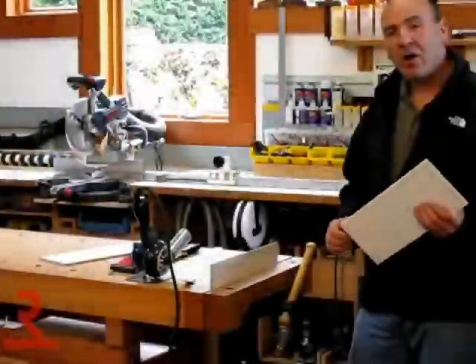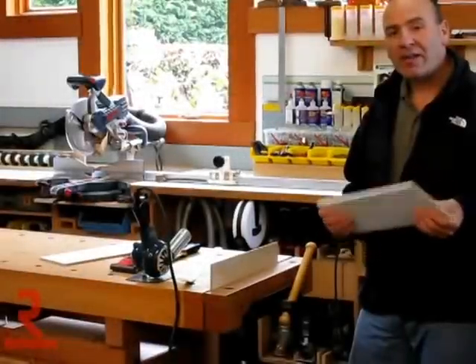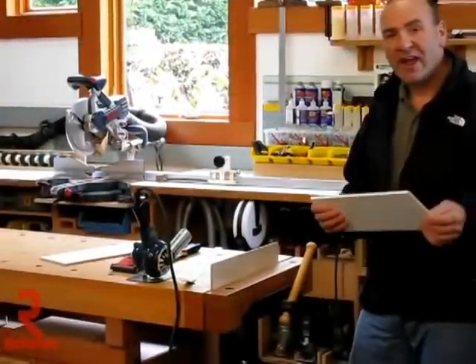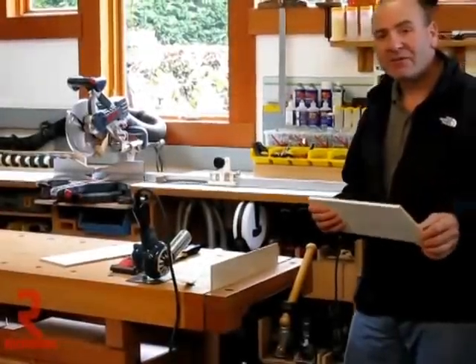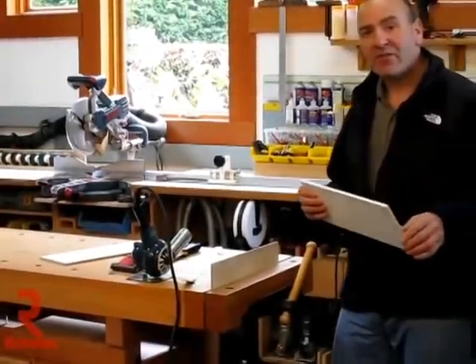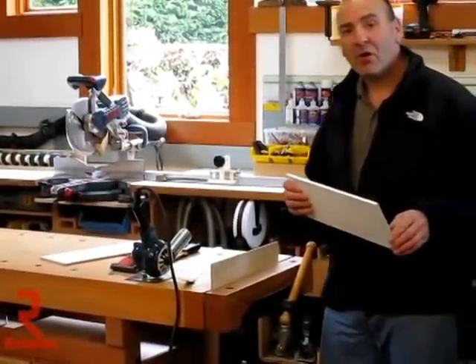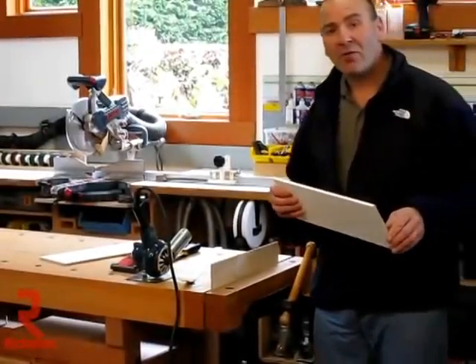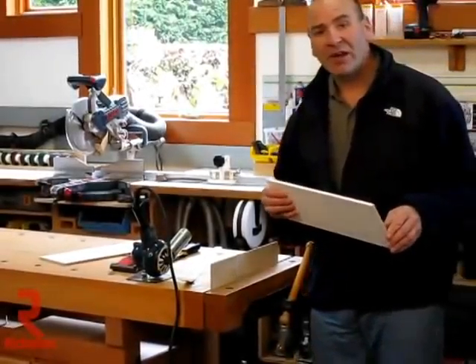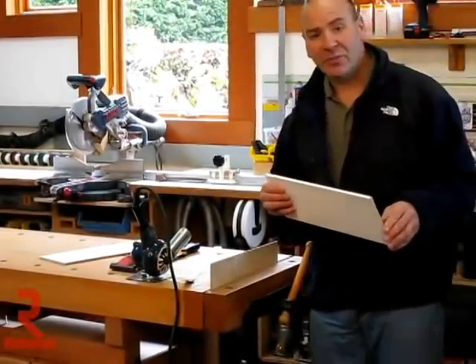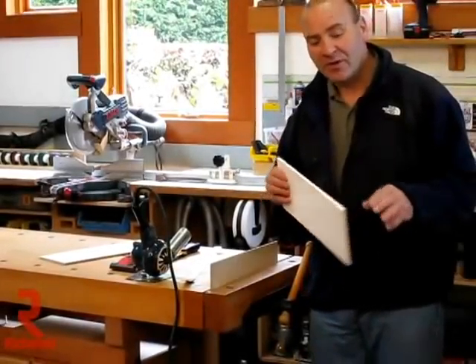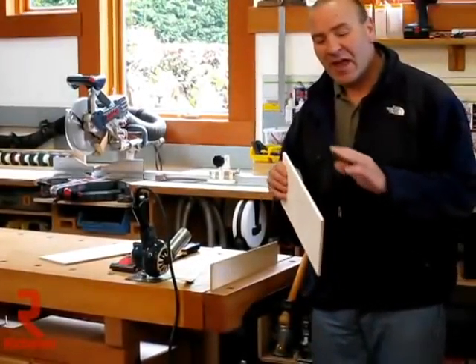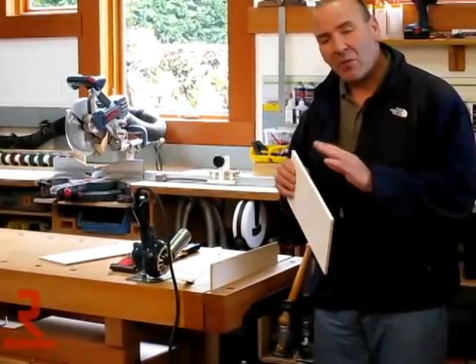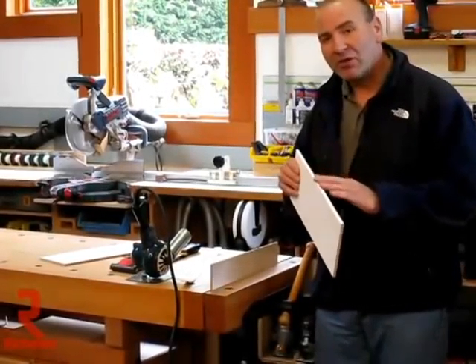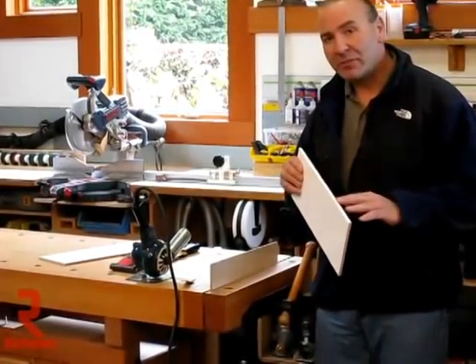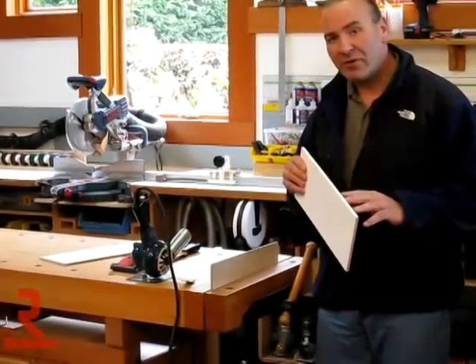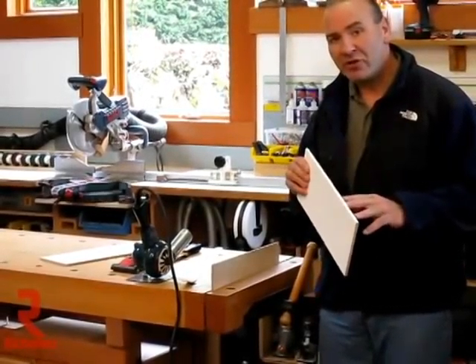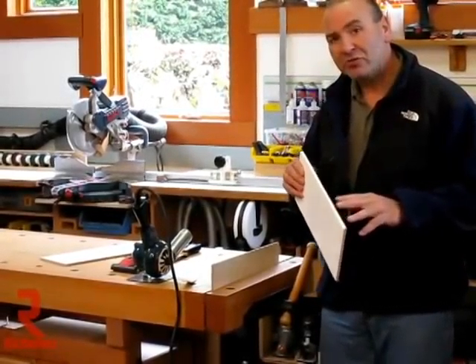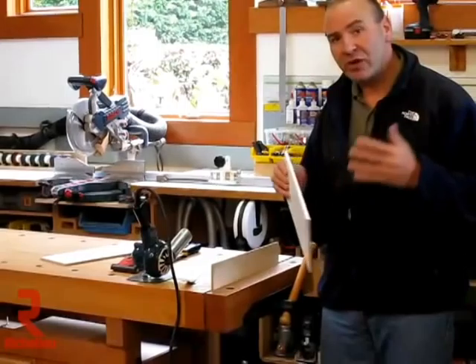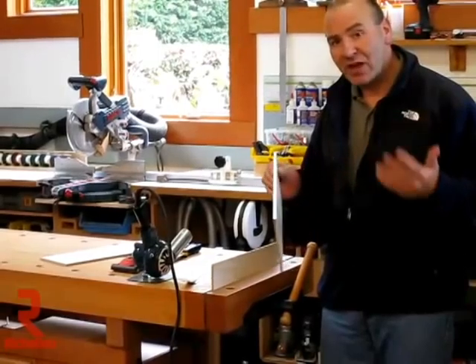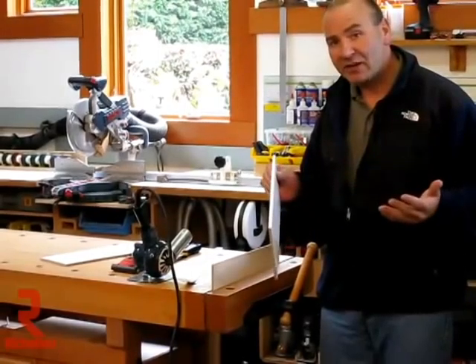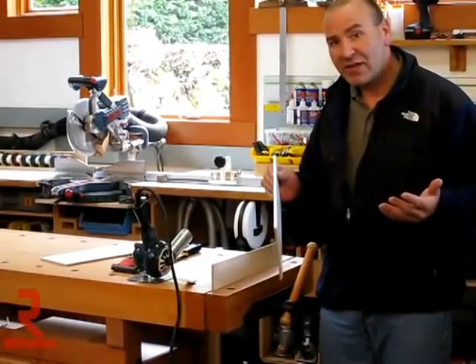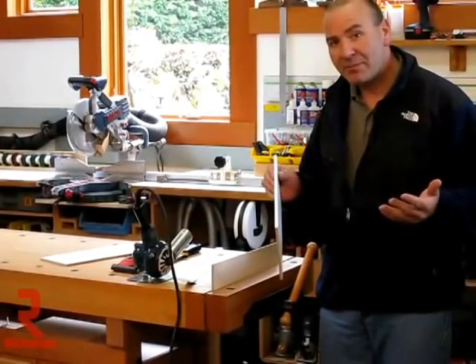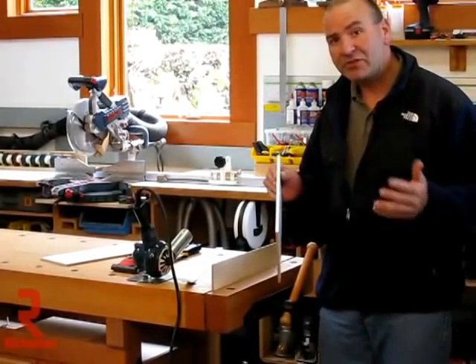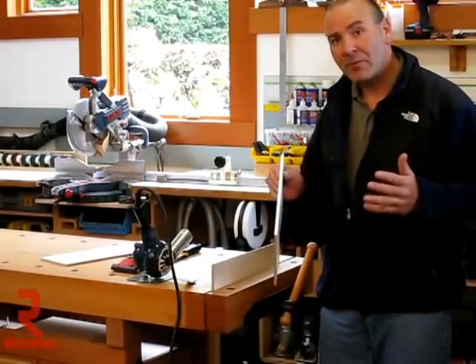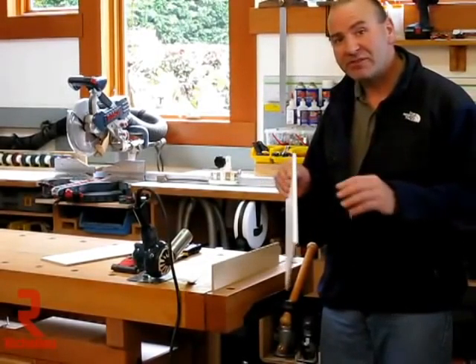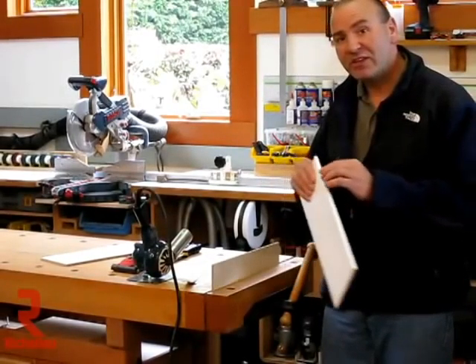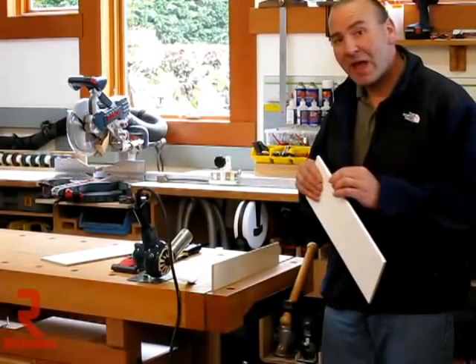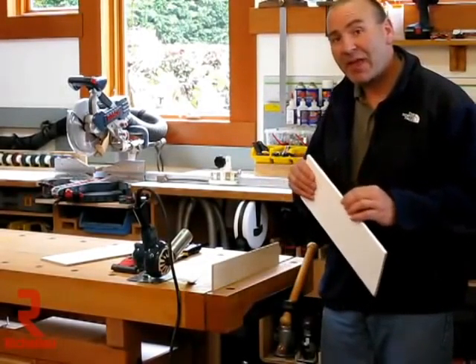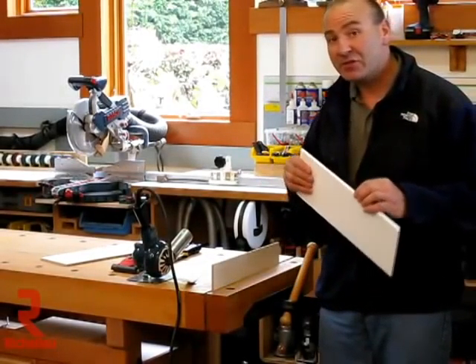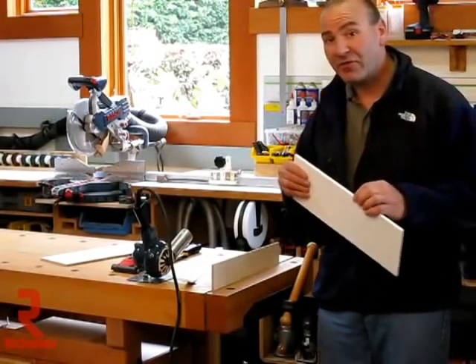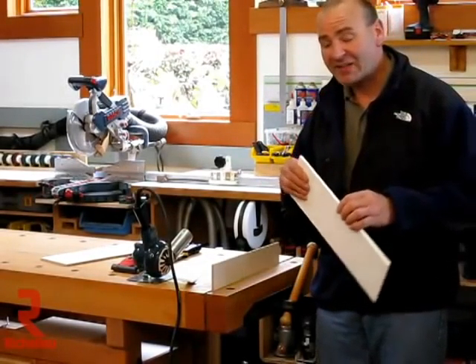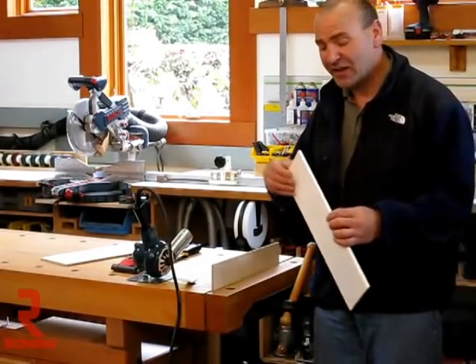Today I received a phone call from a customer and they wanted to do something very unusual, so I thought I'd tape this so people could see the different applications for Fast Edge.